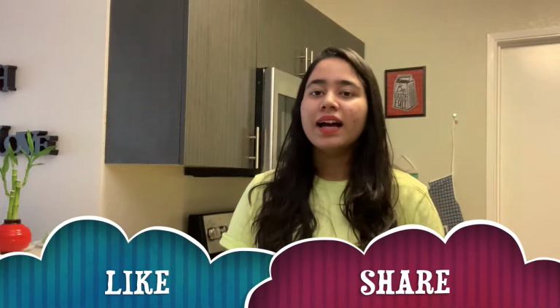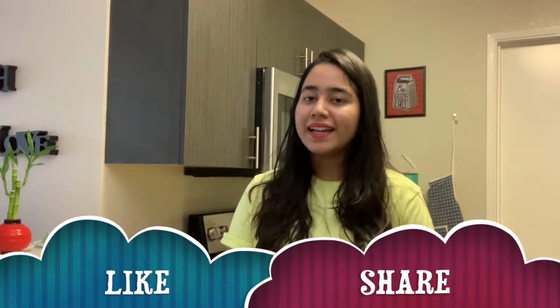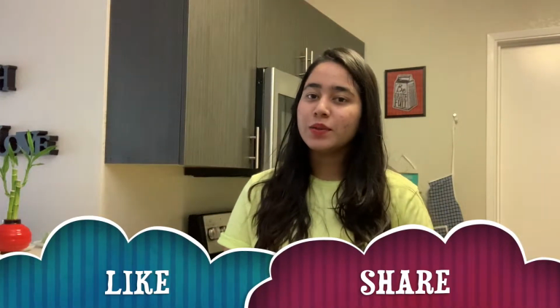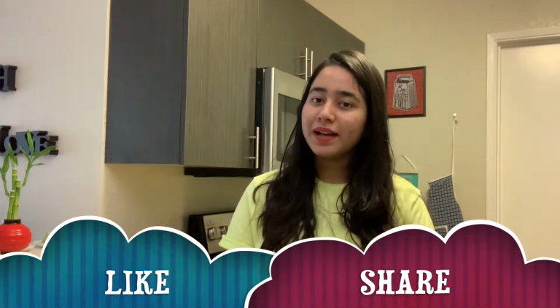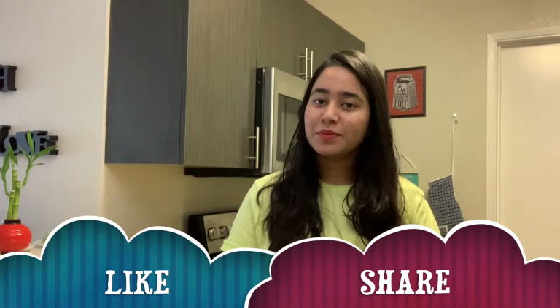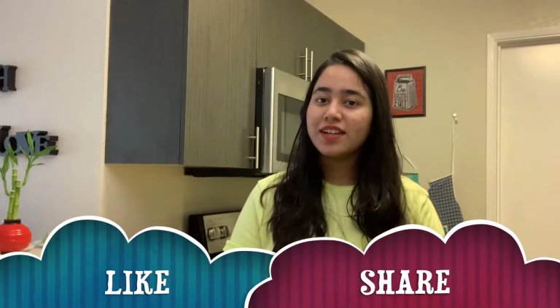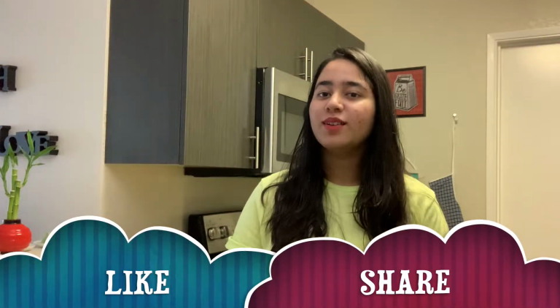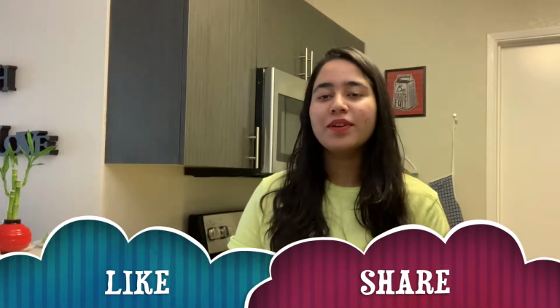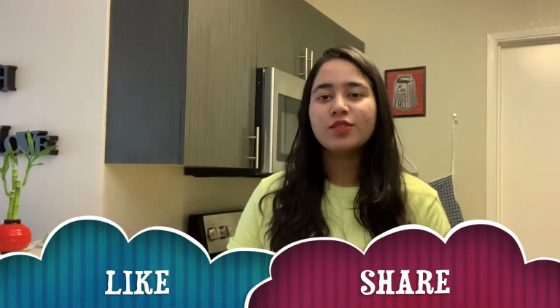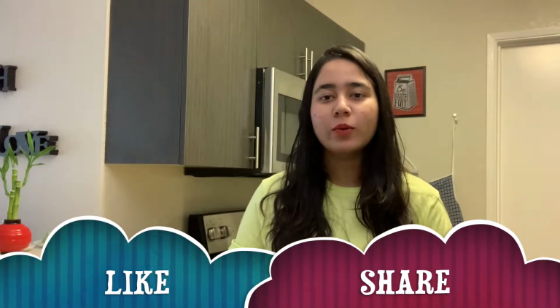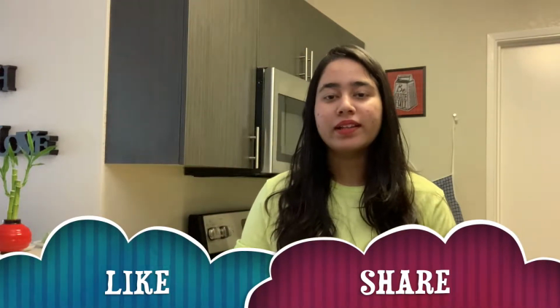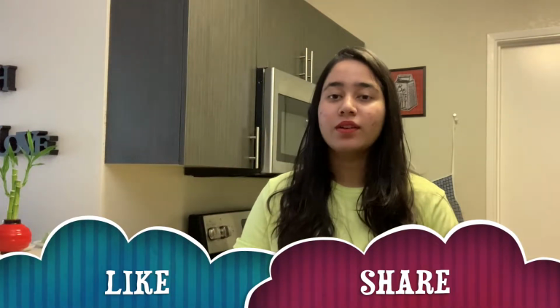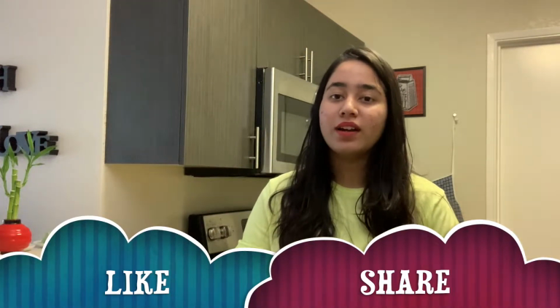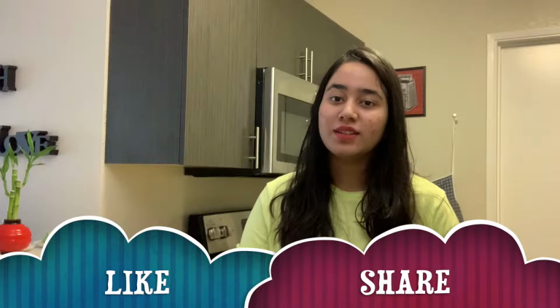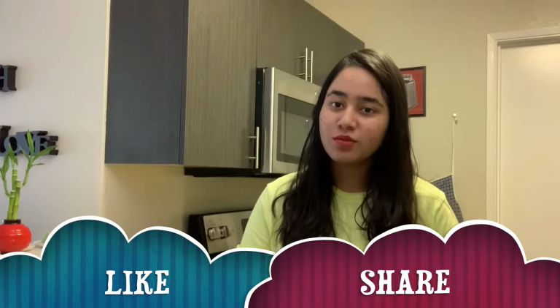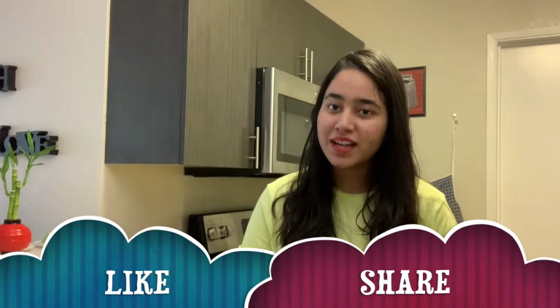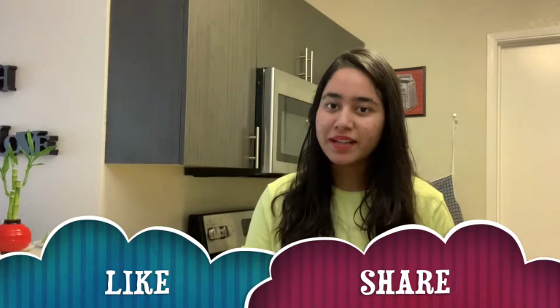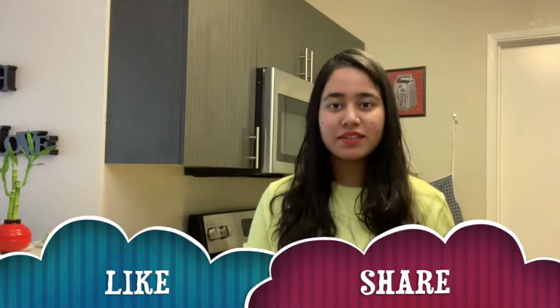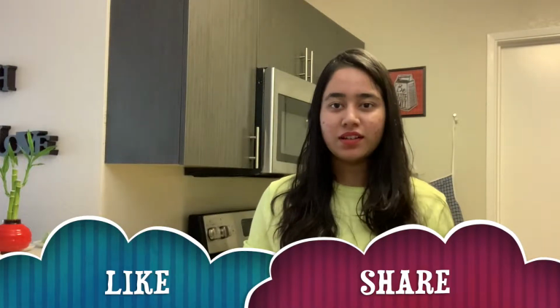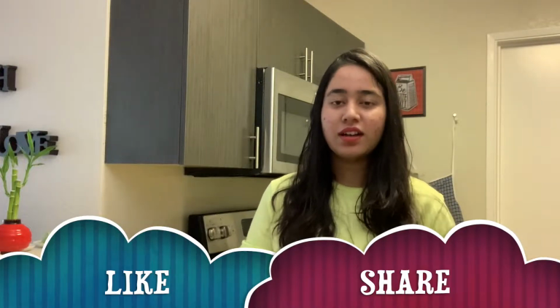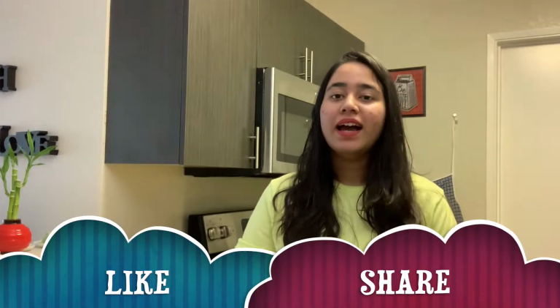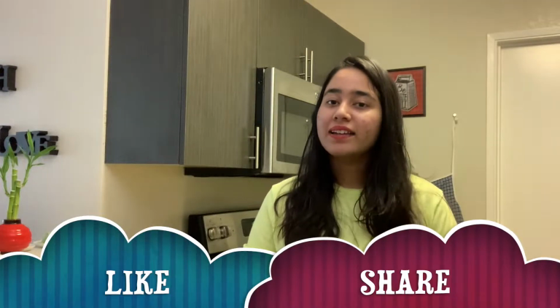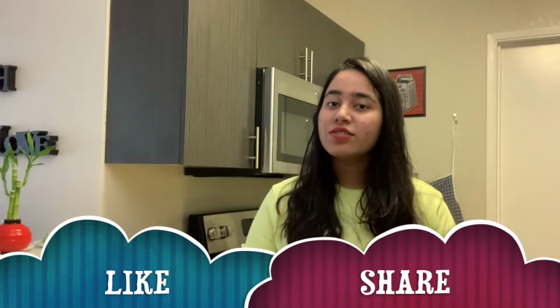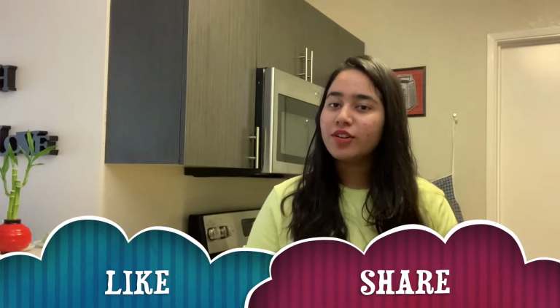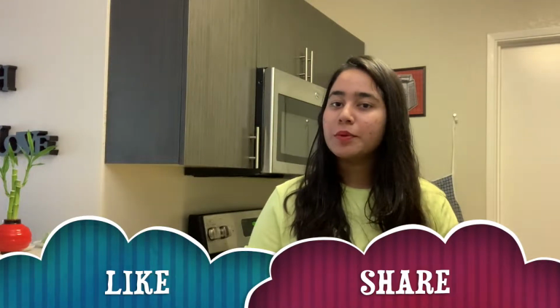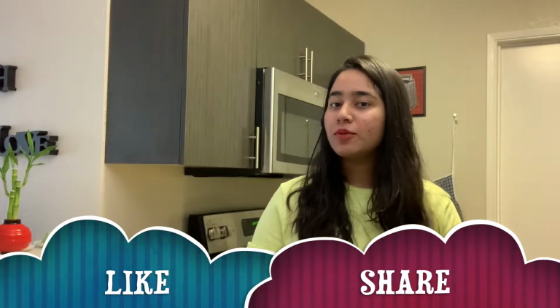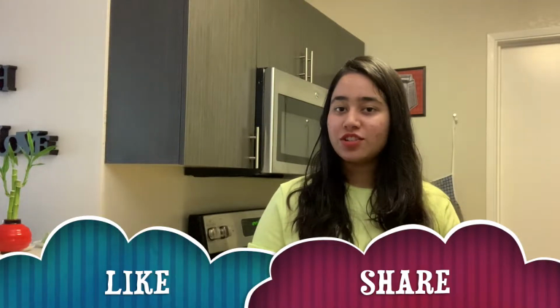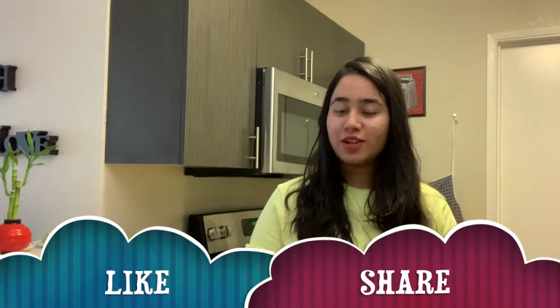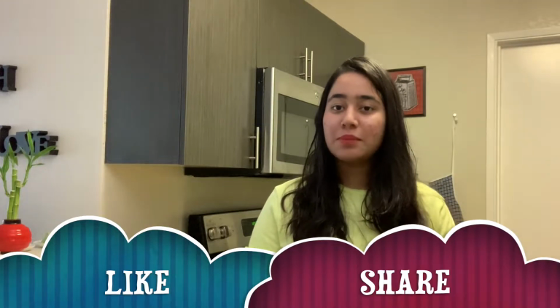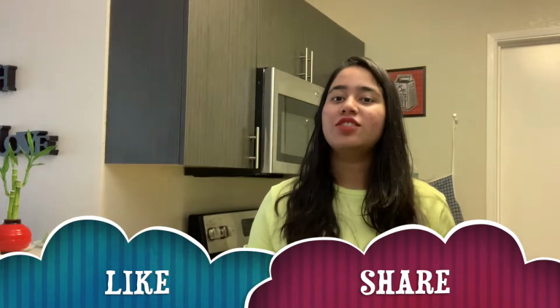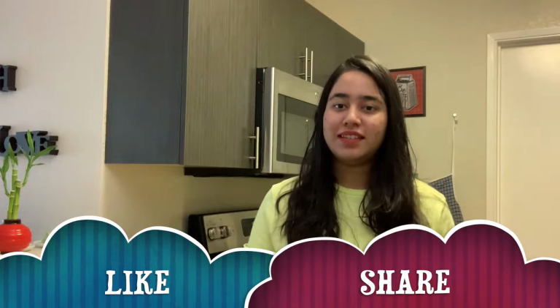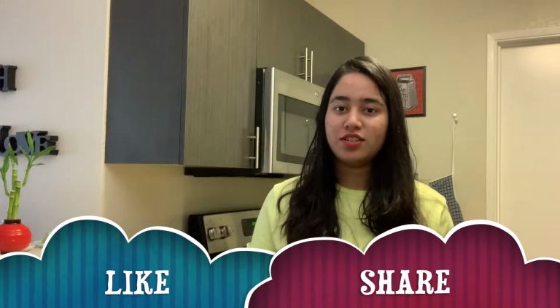Hi guys, welcome back to my channel. Hope you guys are doing well. If you guys are new to my channel, my name is Larisha. In today's video, I share my kitchen essentials.